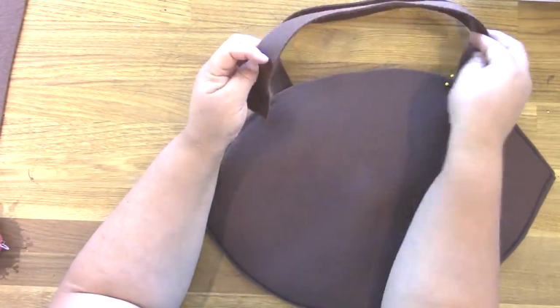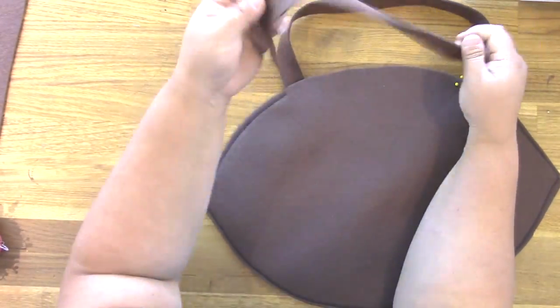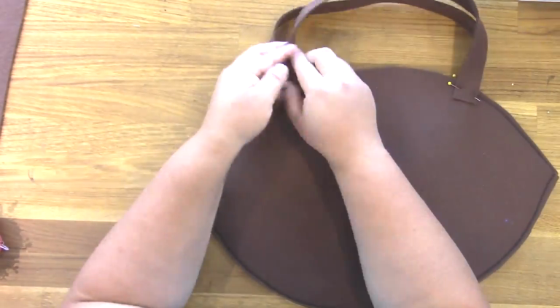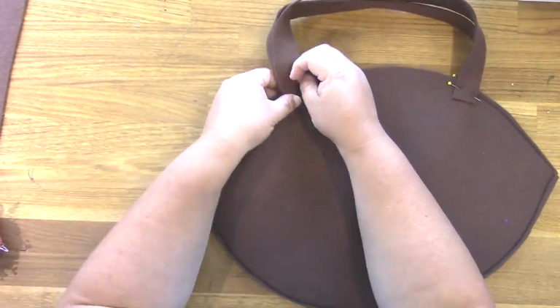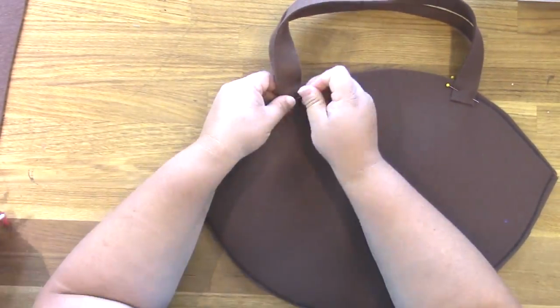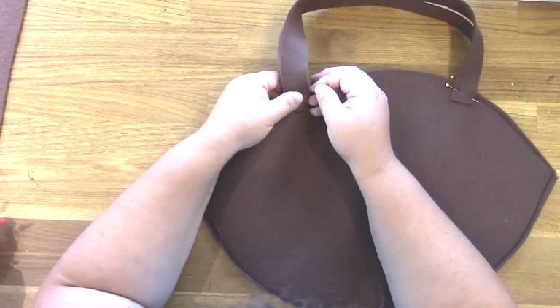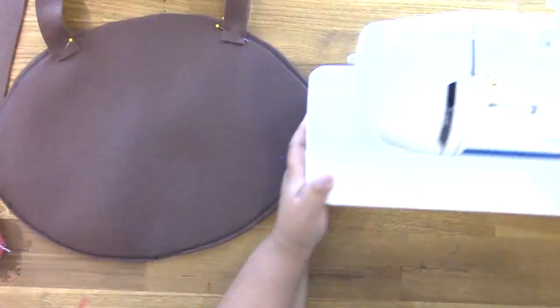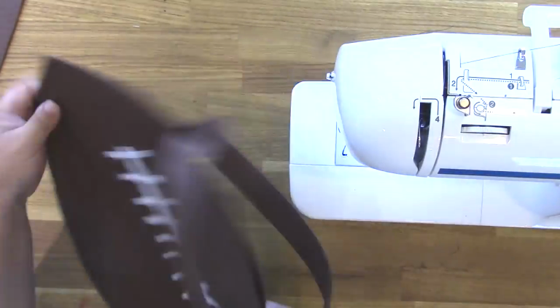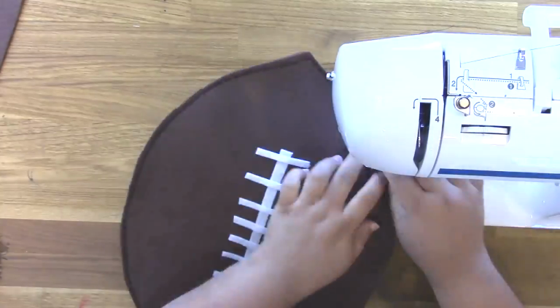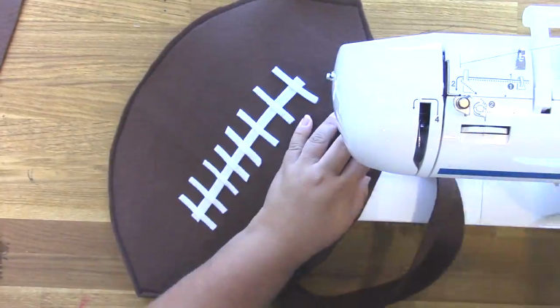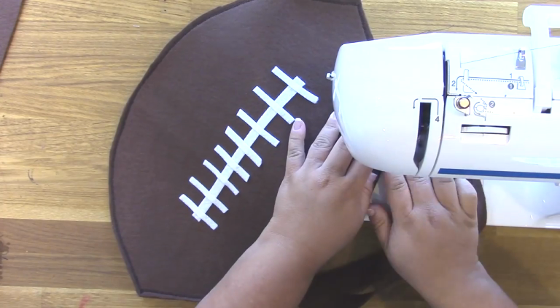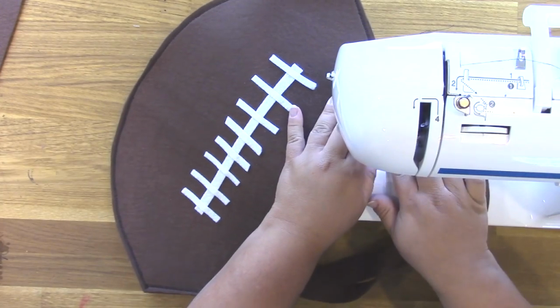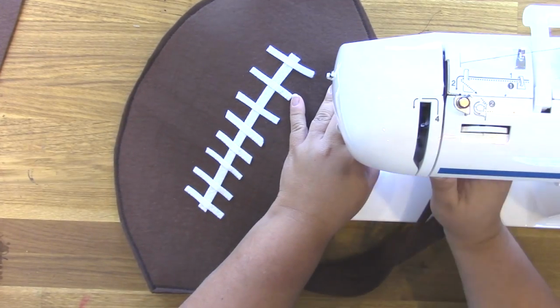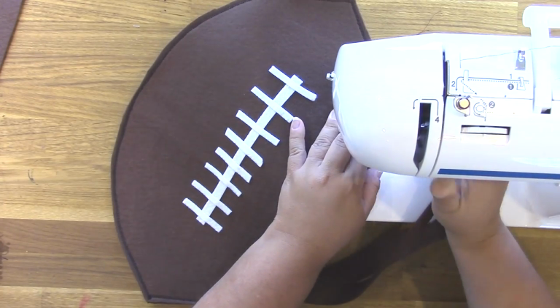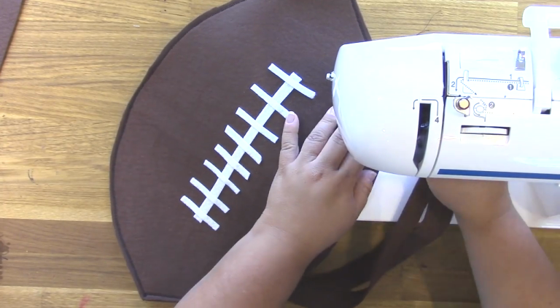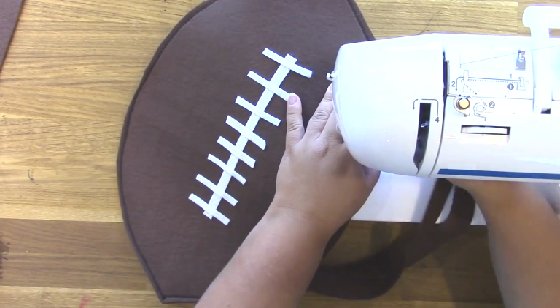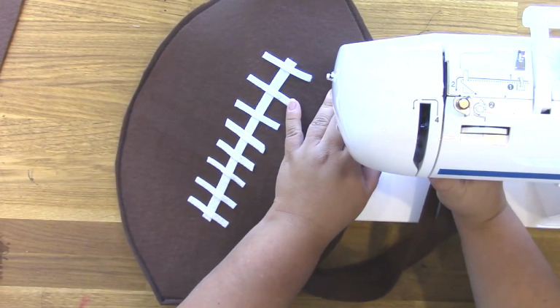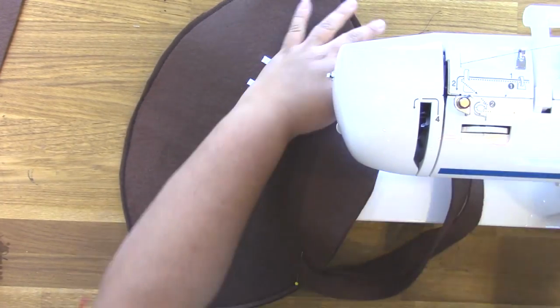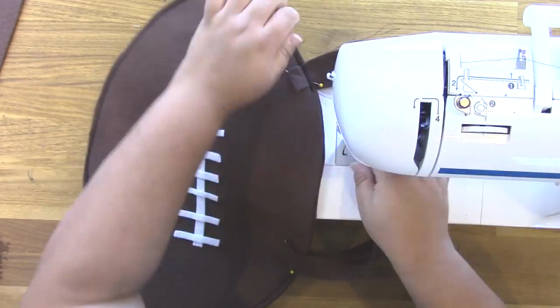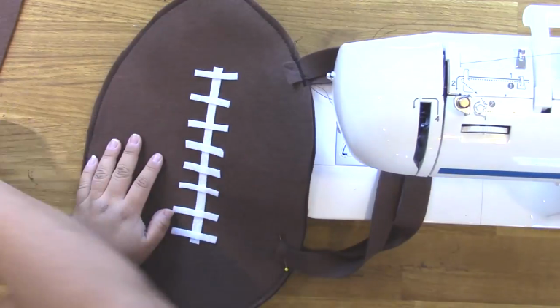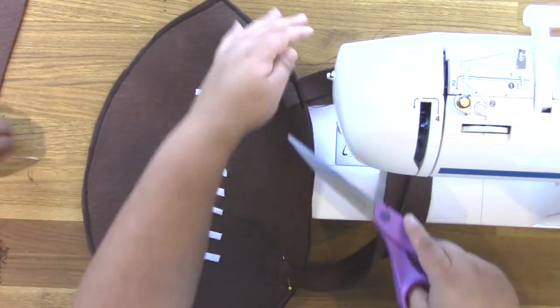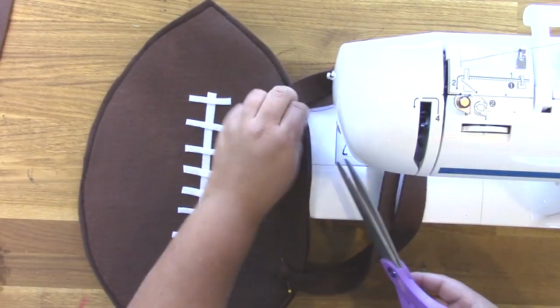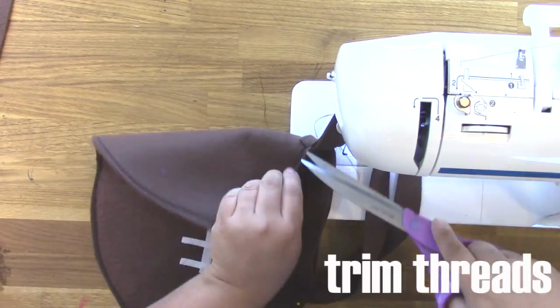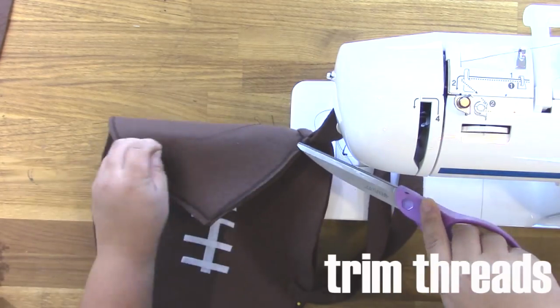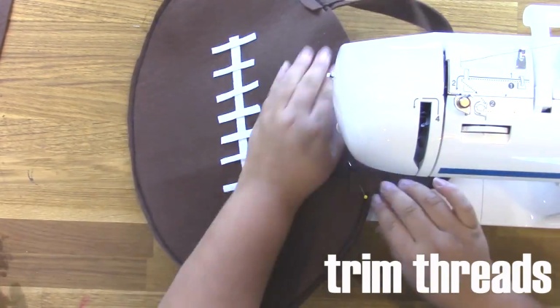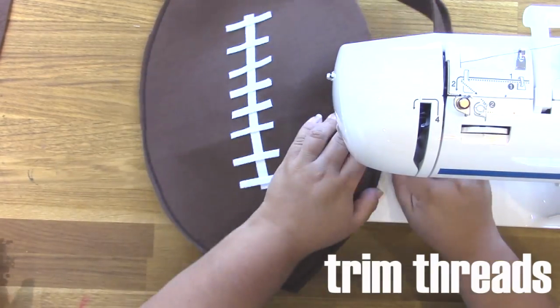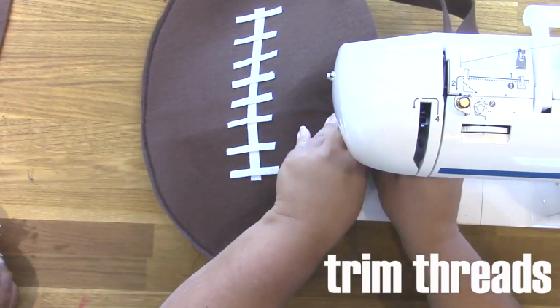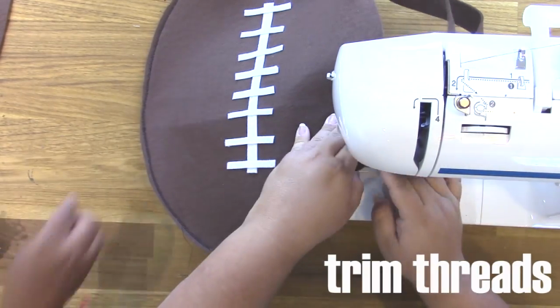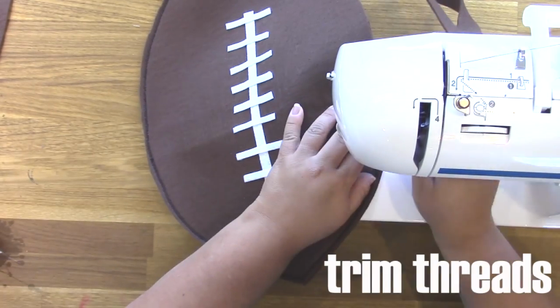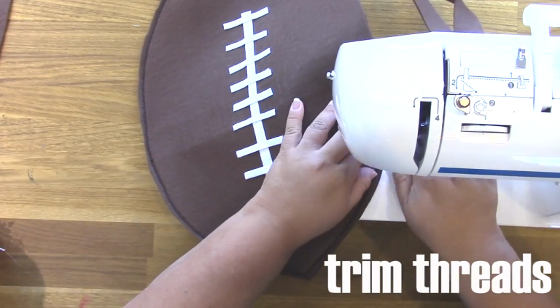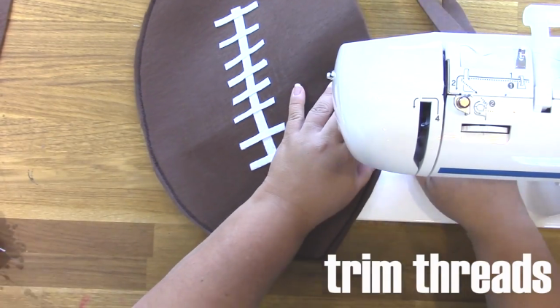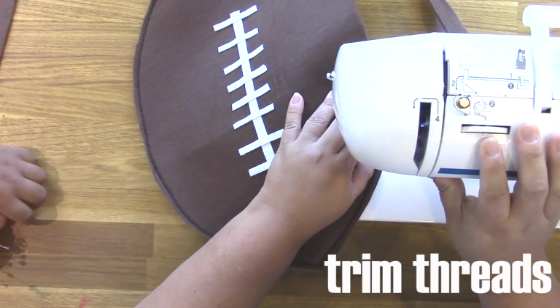Now, Kunin did sponsor this post. They are one of our sponsors for 30 Days of Halloween, and I also happen to be on the Kunin felt design team, so I just need to disclose that to you. Their felt is super awesome — you can wash it, it's mildew resistant, etc.